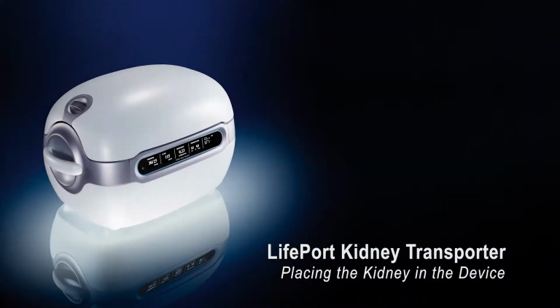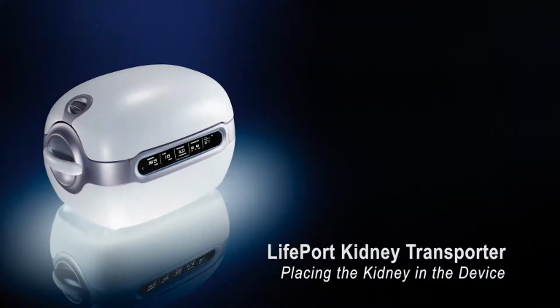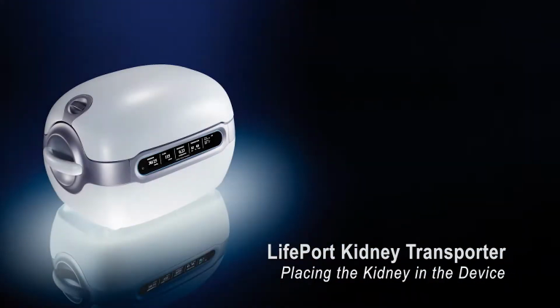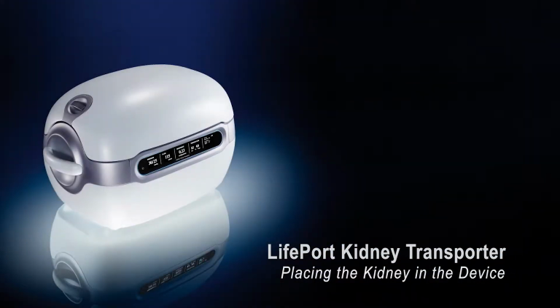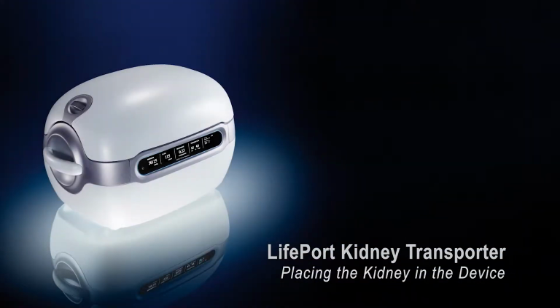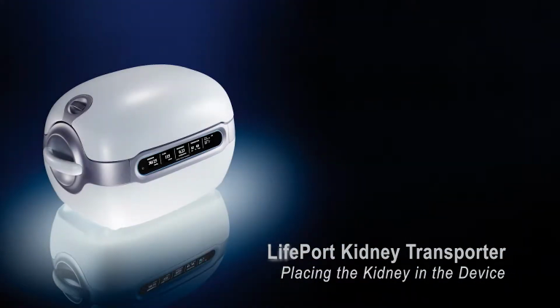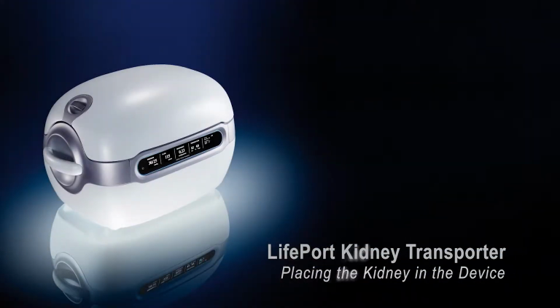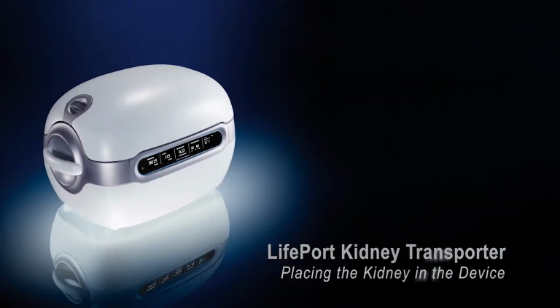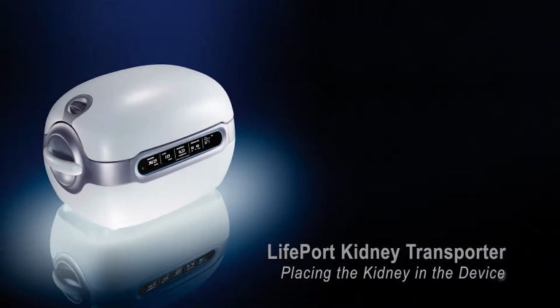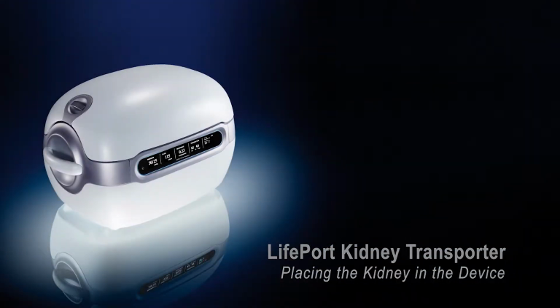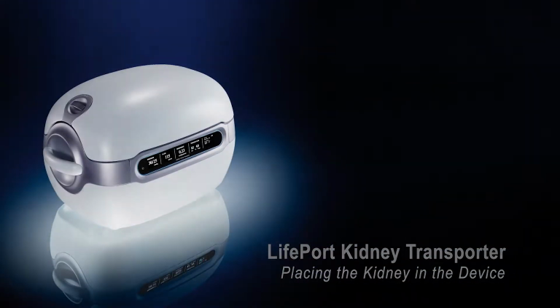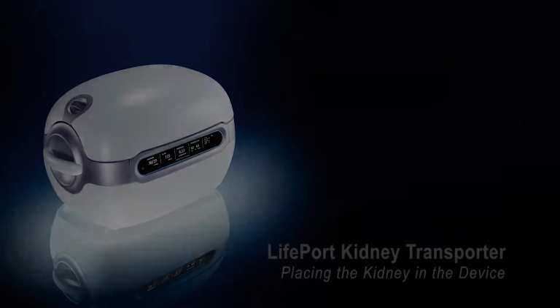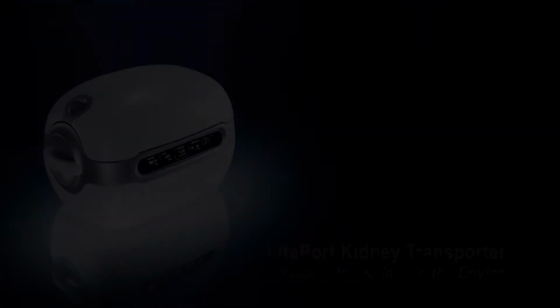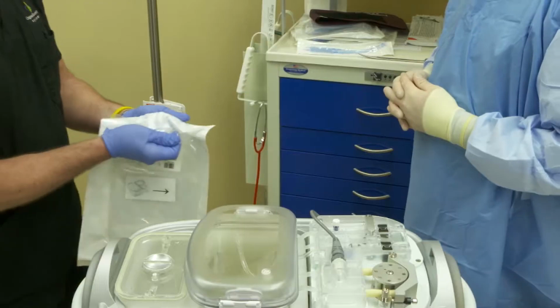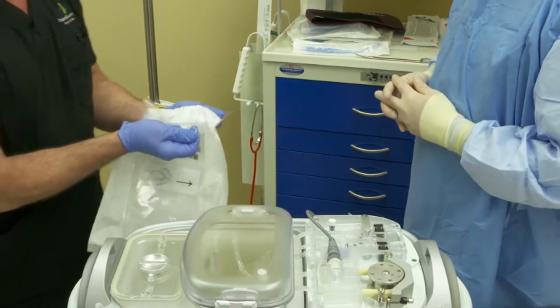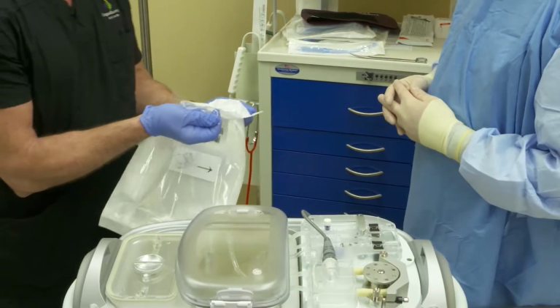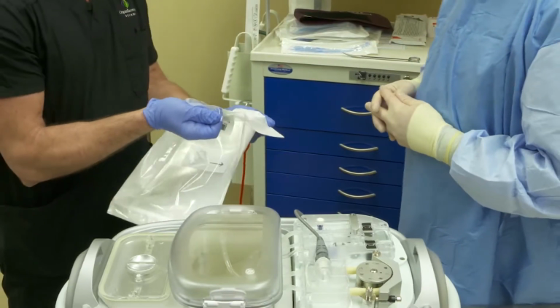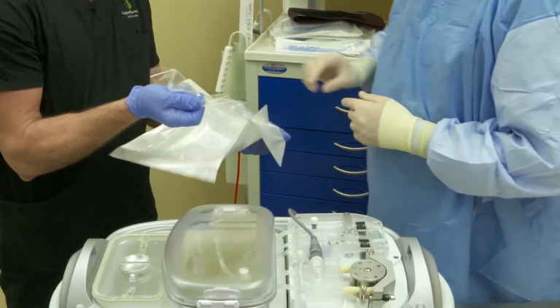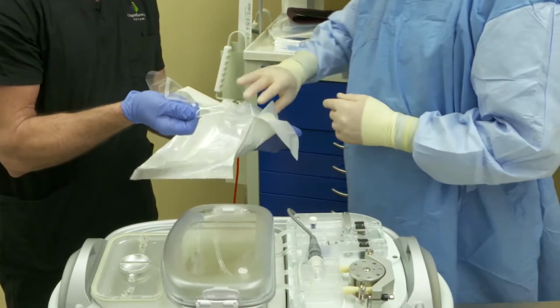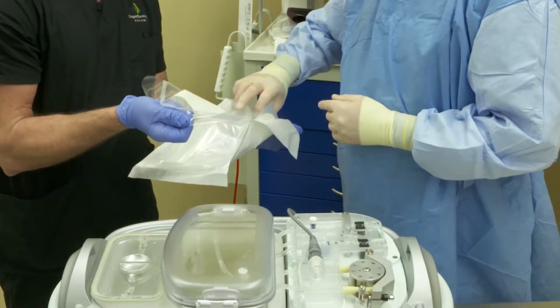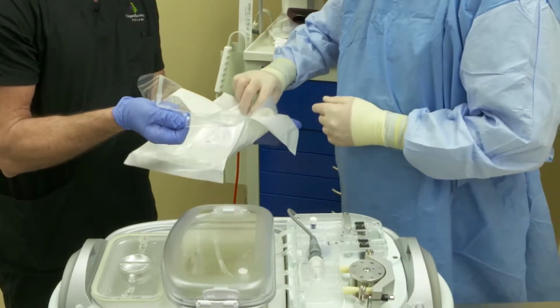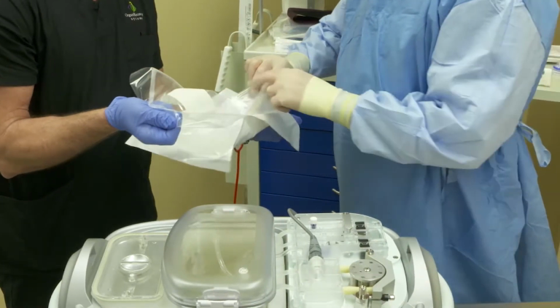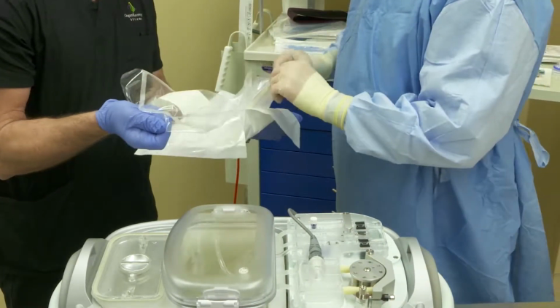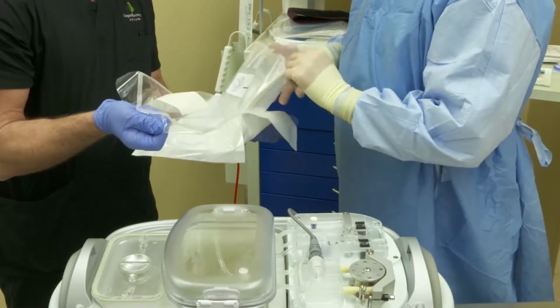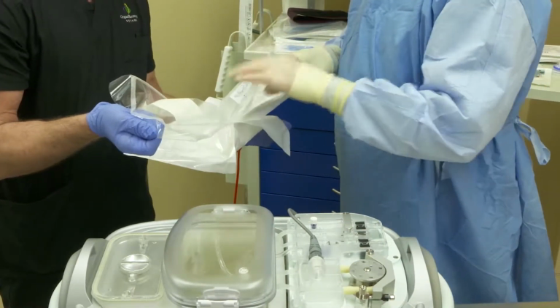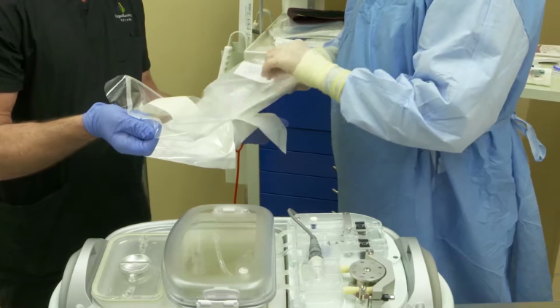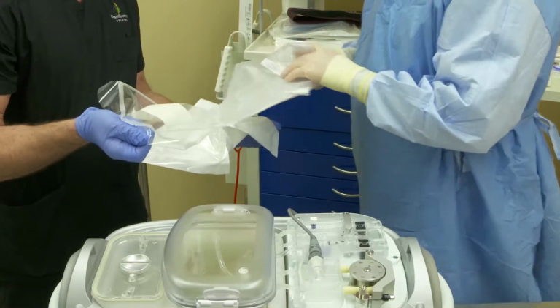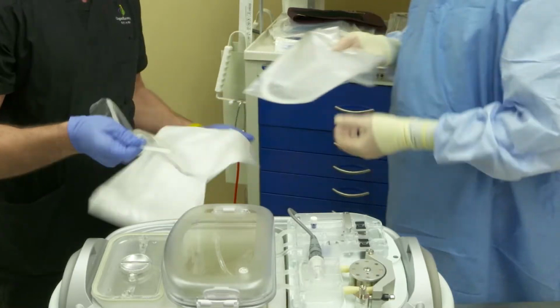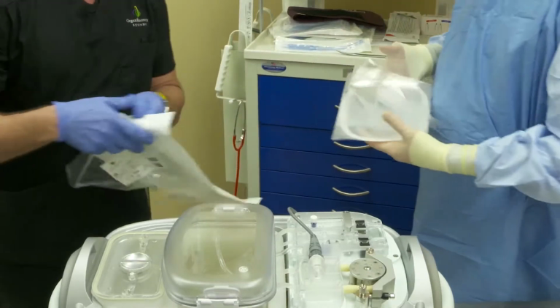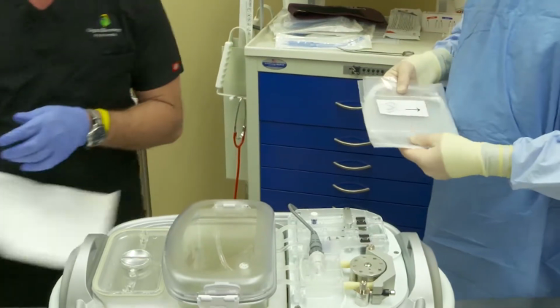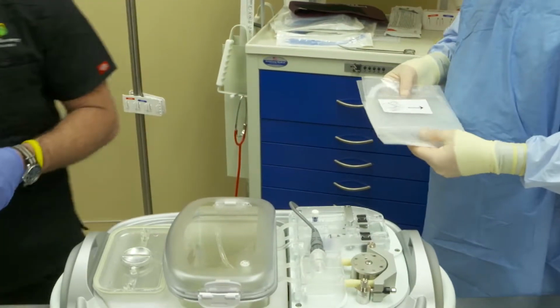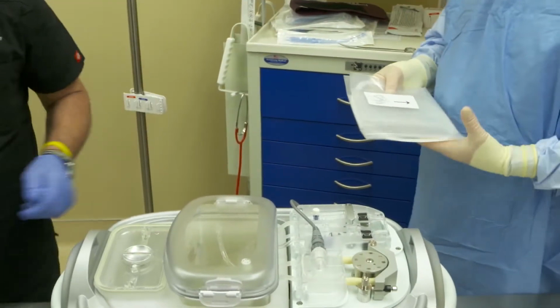Placing the kidney in the Lifeport Kidney Transporter. Now that your kidney is in the kidney cradle, you are ready to place it in the Lifeport Kidney Transporter.